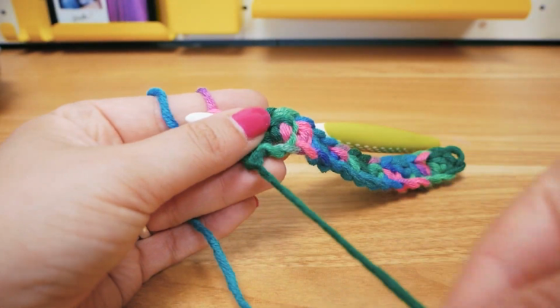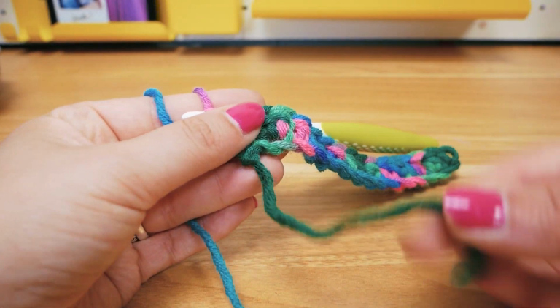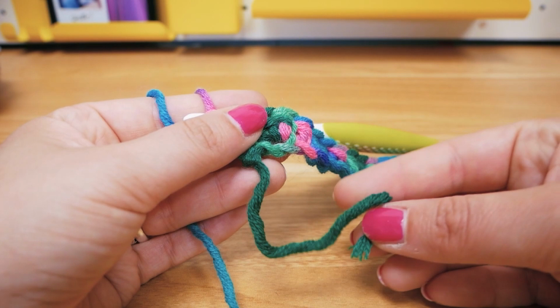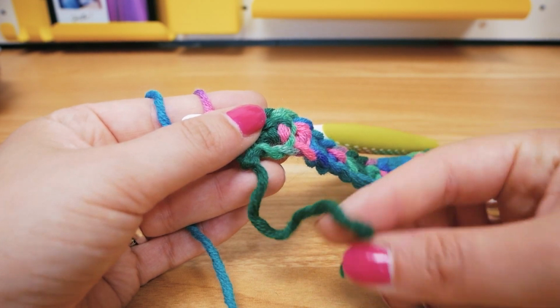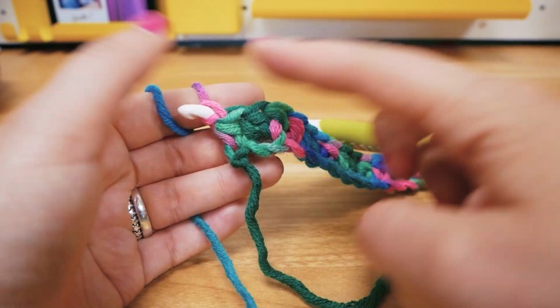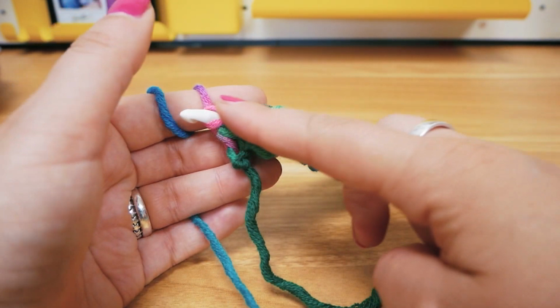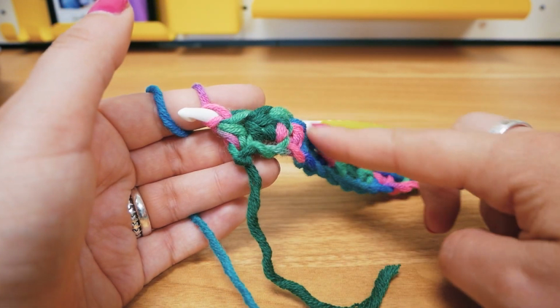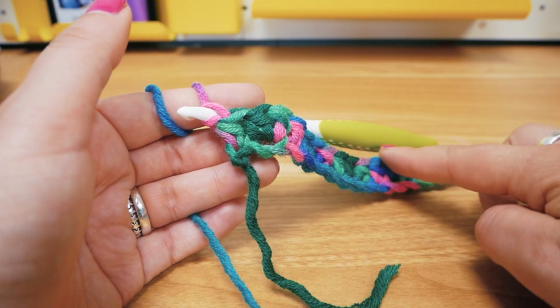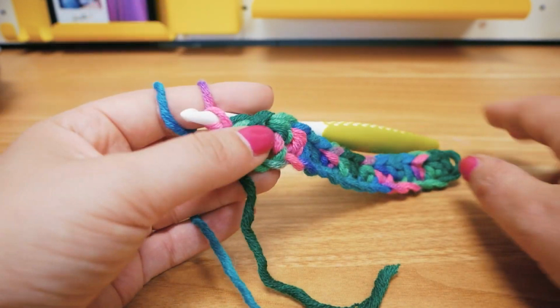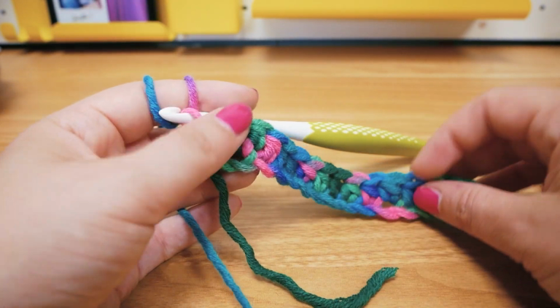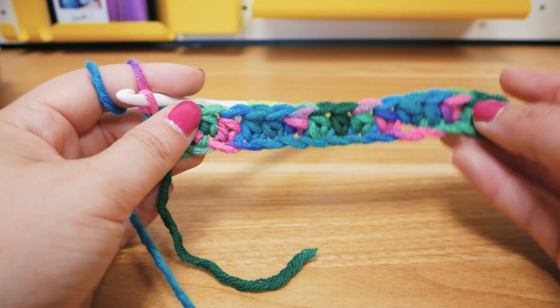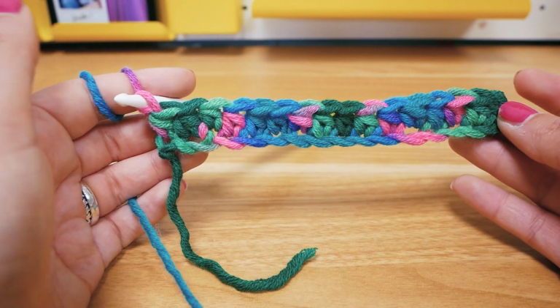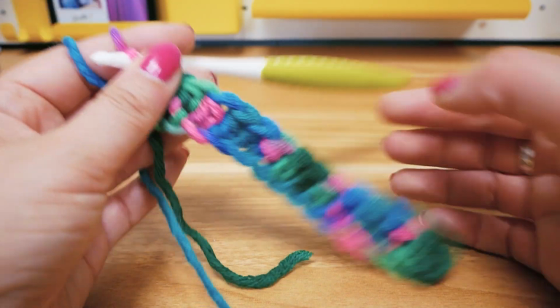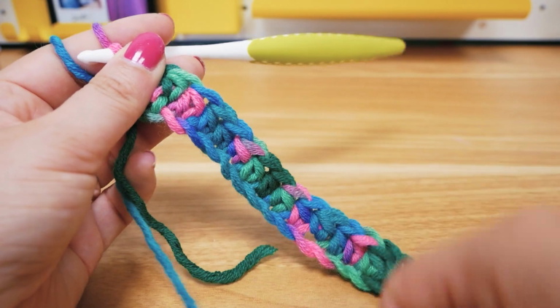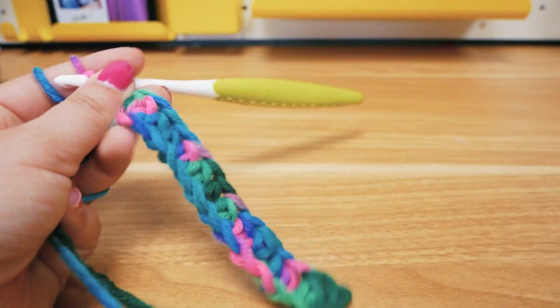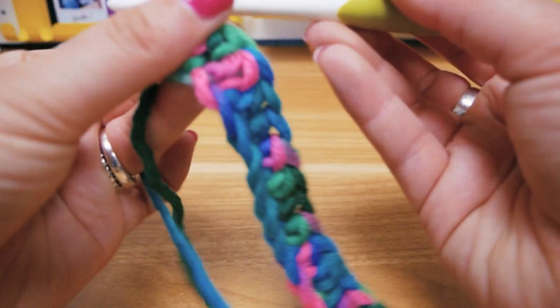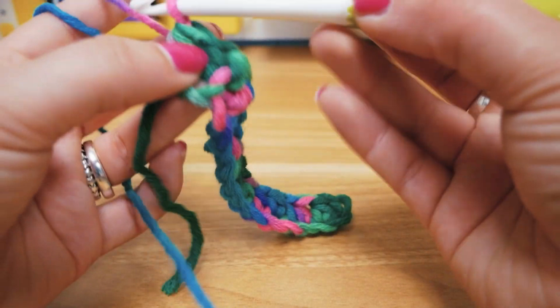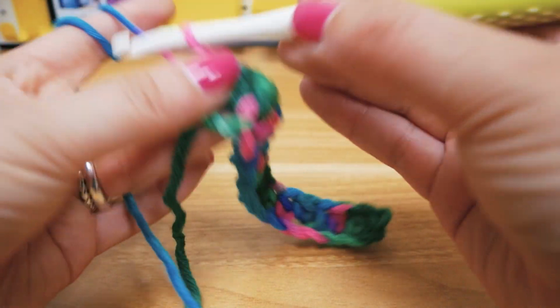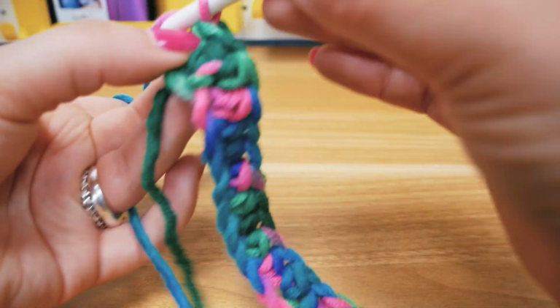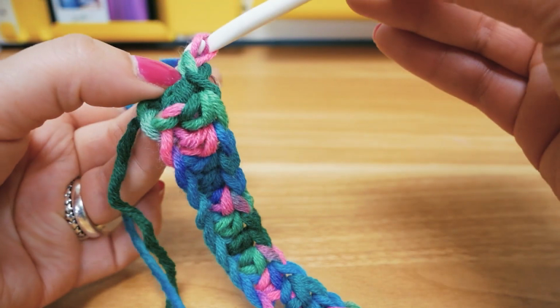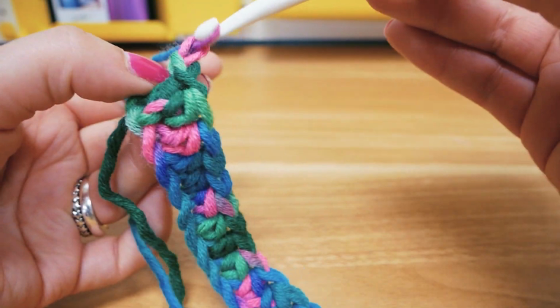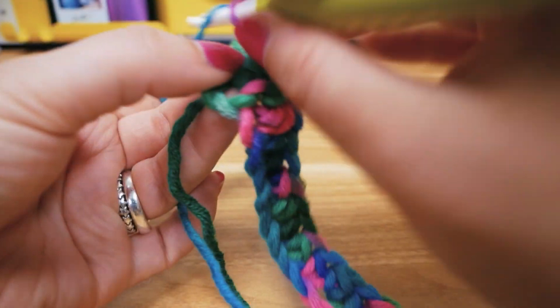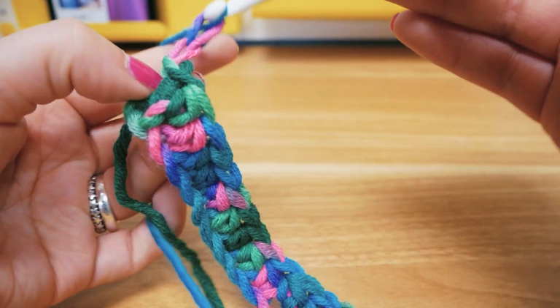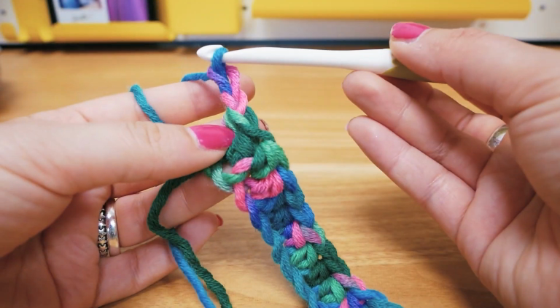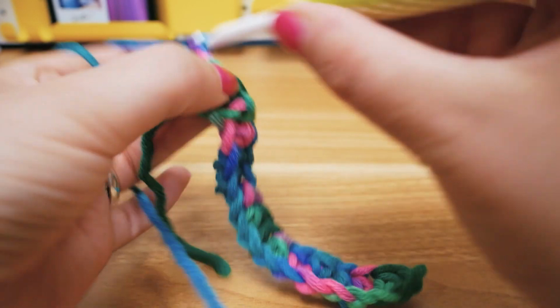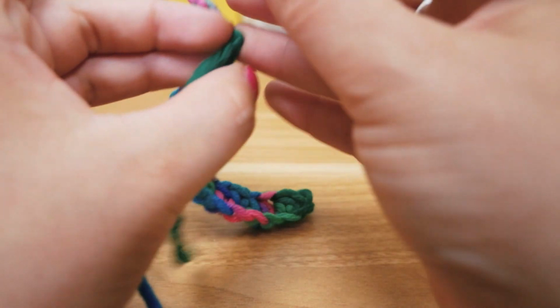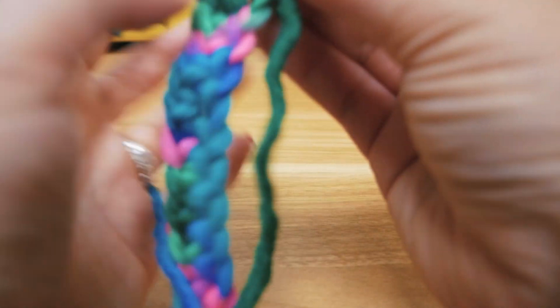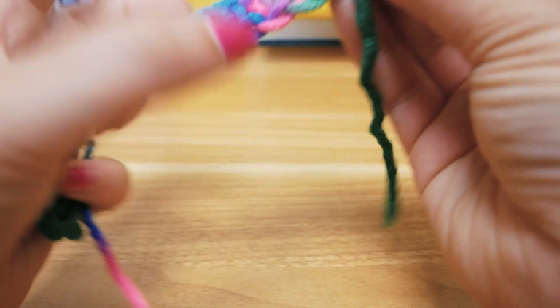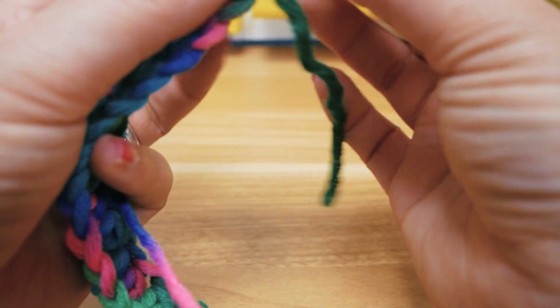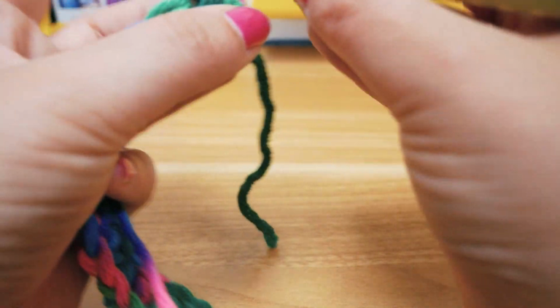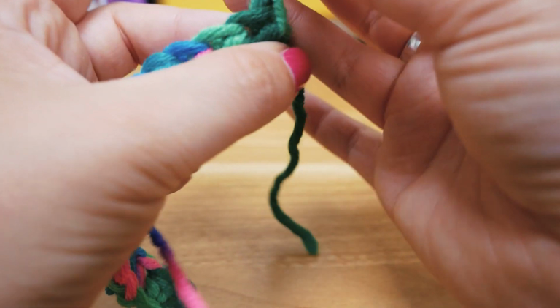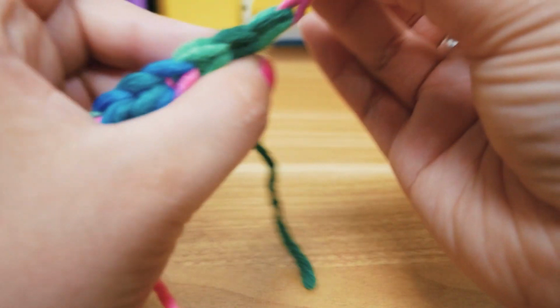Here I am at the beginning — you can see the beginning thread here and the row that we just did. Now we're going to do two chains for the height, turn around, and now we're going to work into the top sections of the stitches.